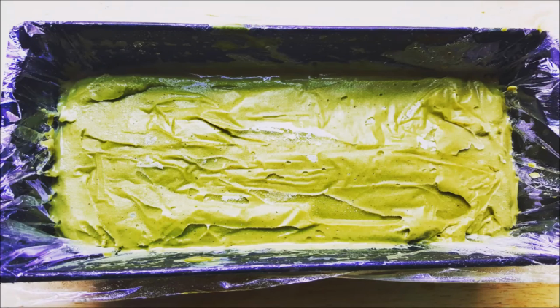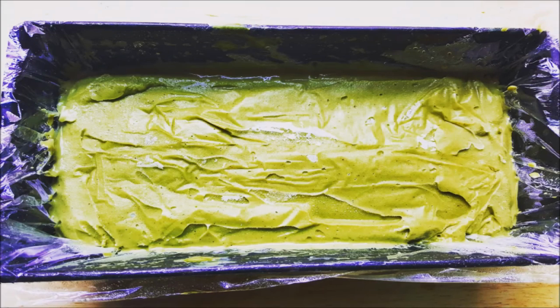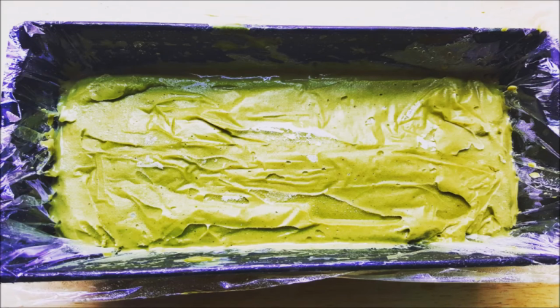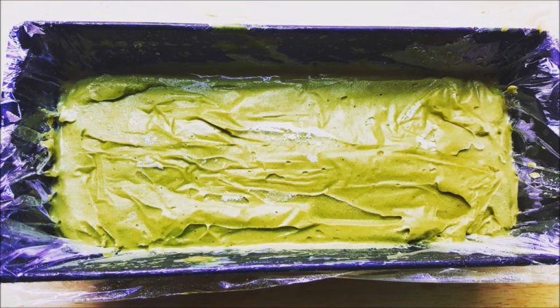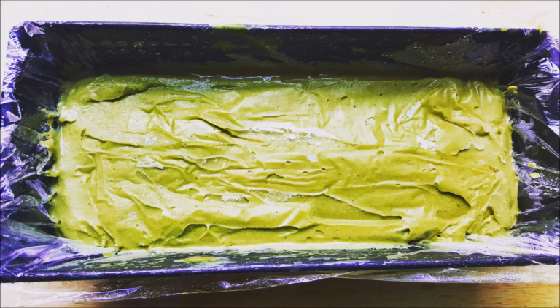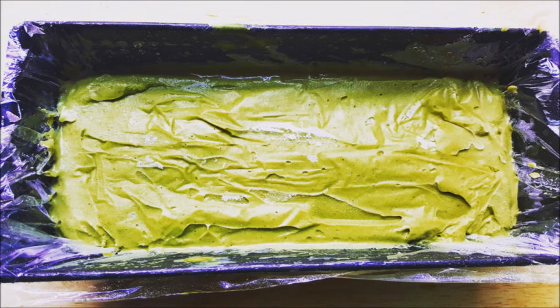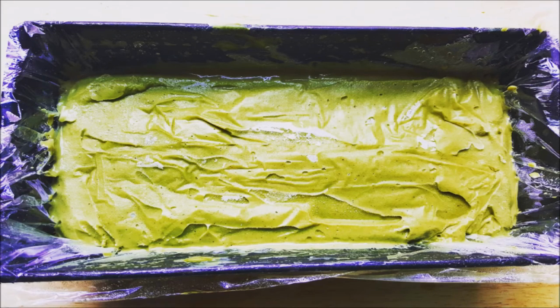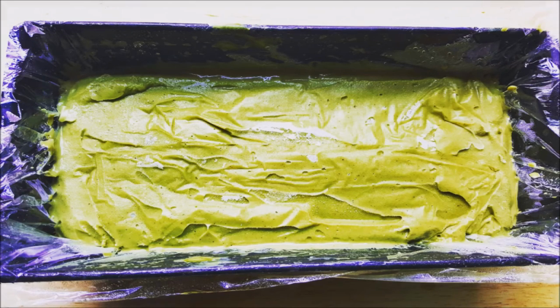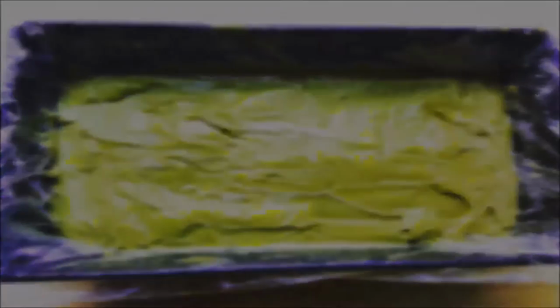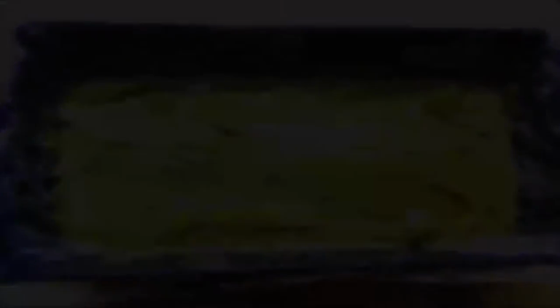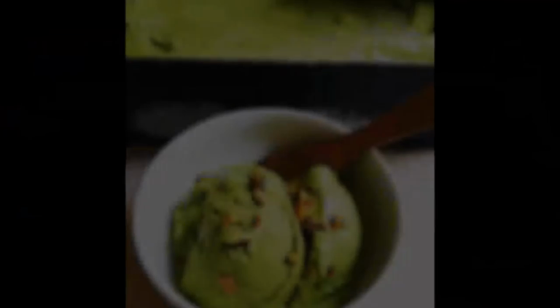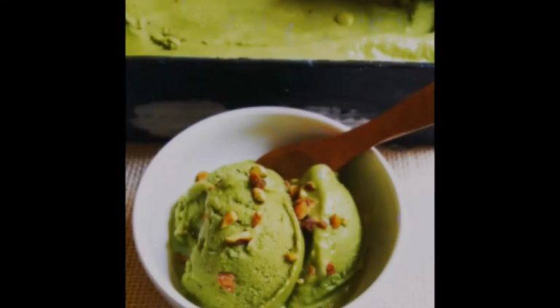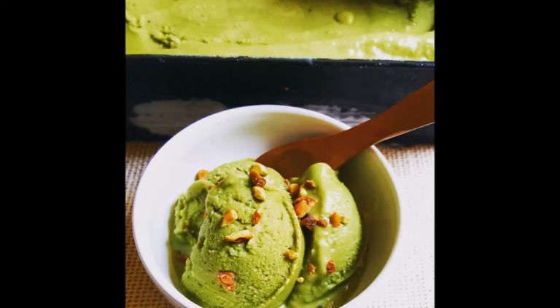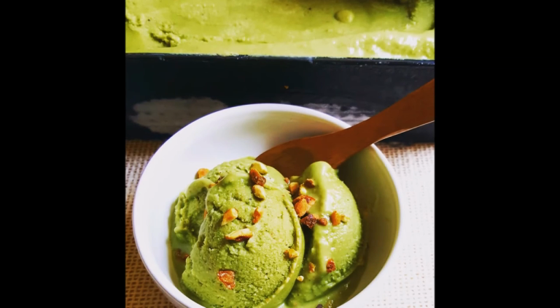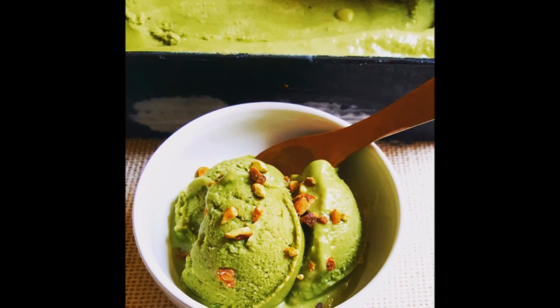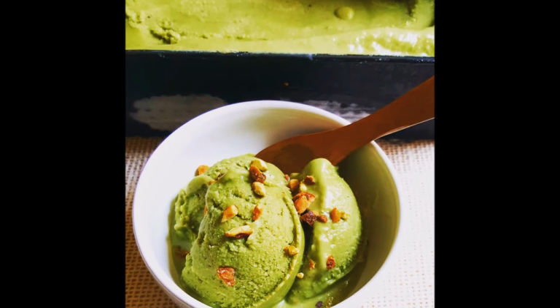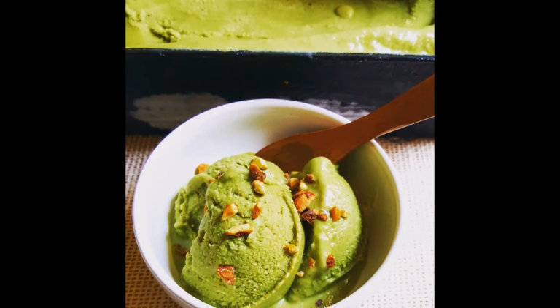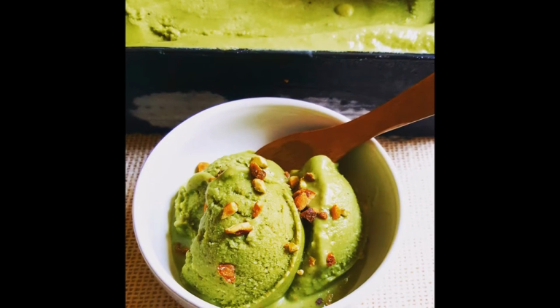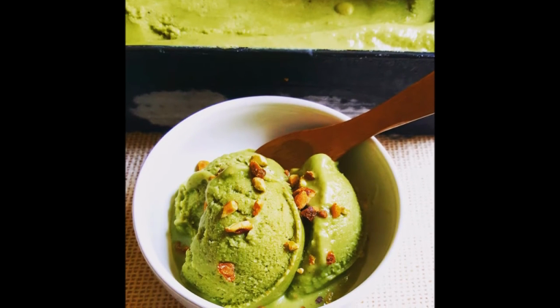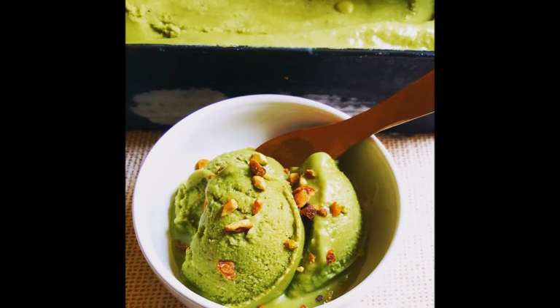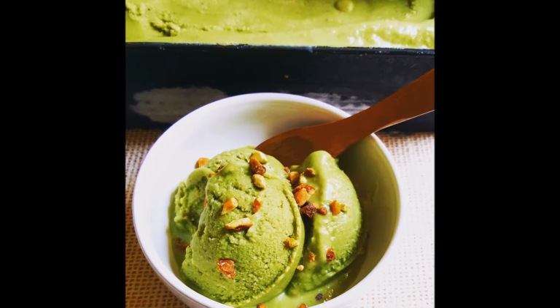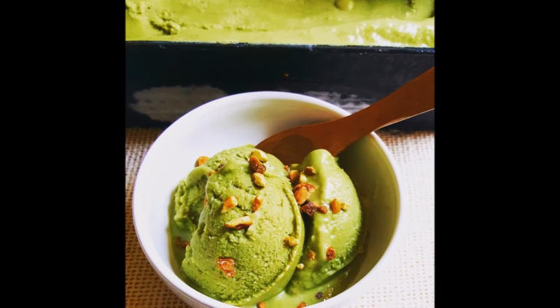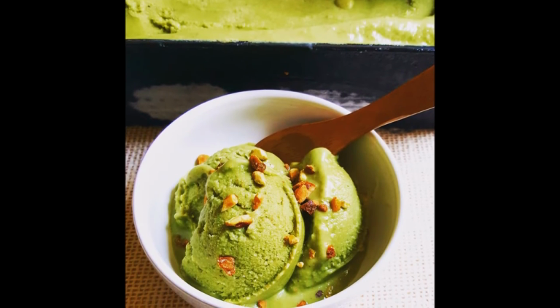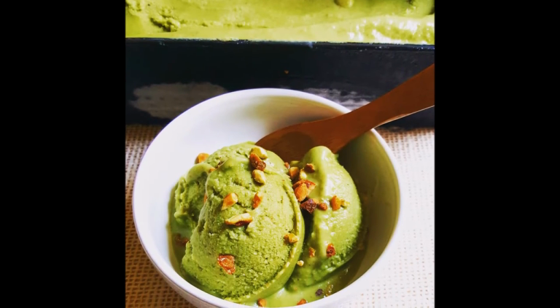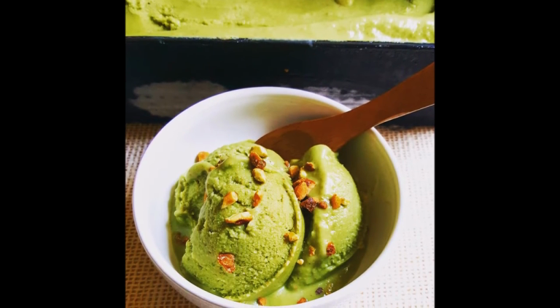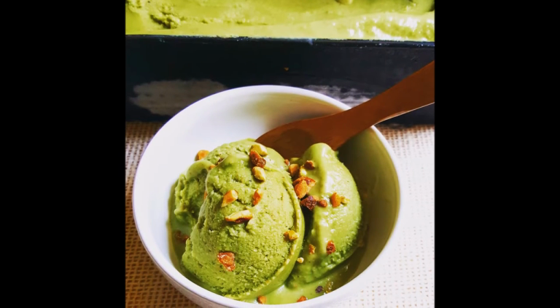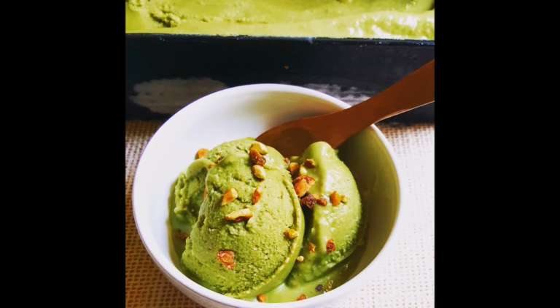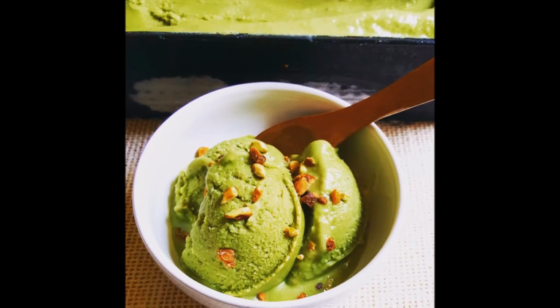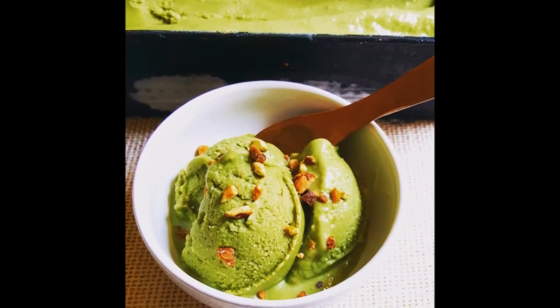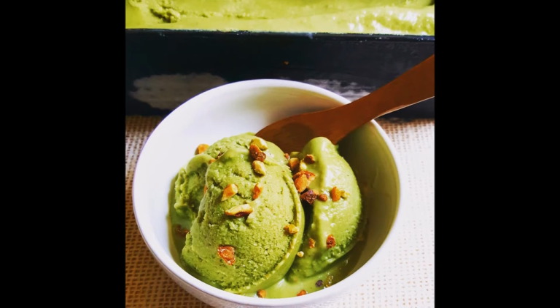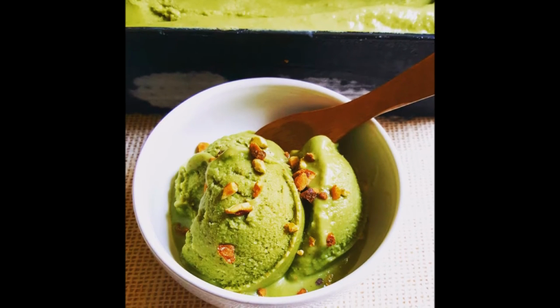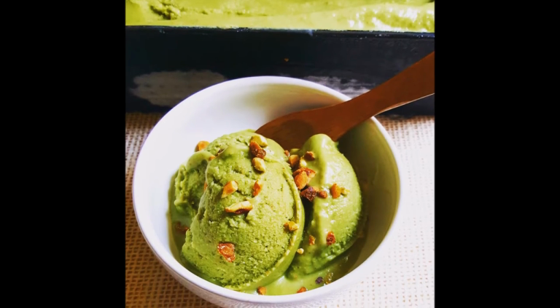And there you have it, pistachio ice cream — 100% nutritious, delicious, and it's very nice to your body. You won't have the bubblegut after eating this dessert.